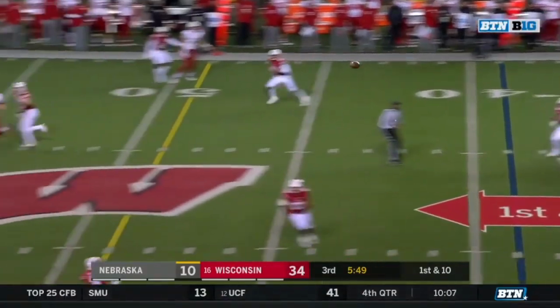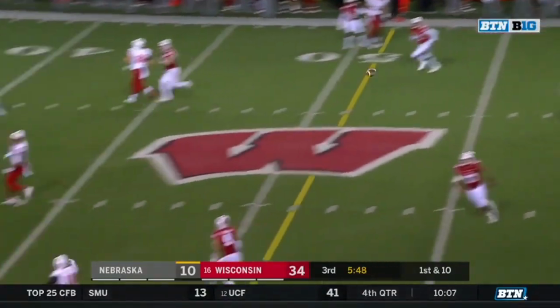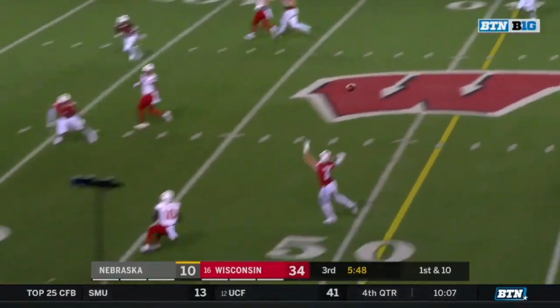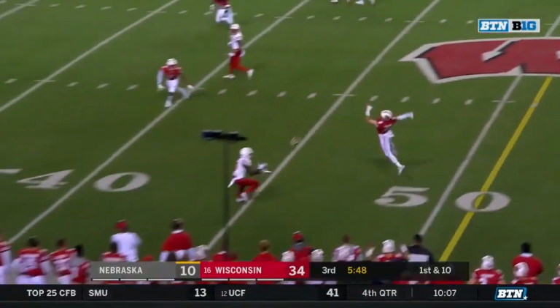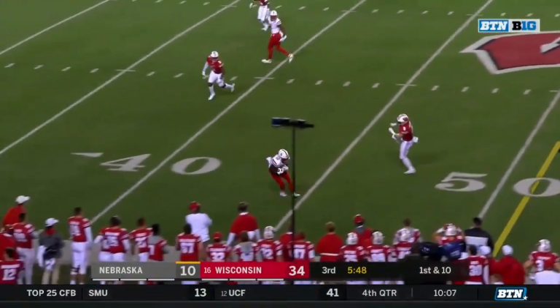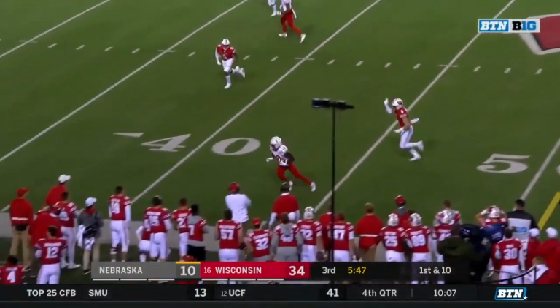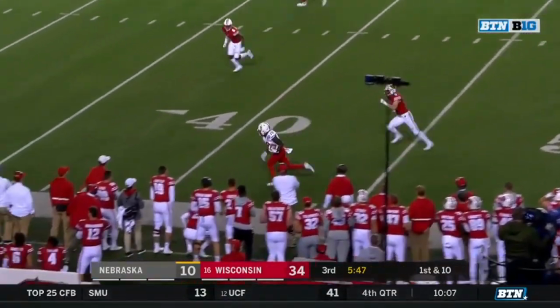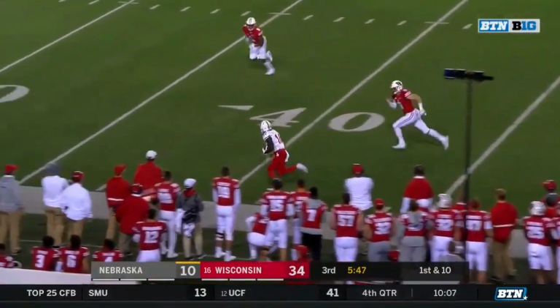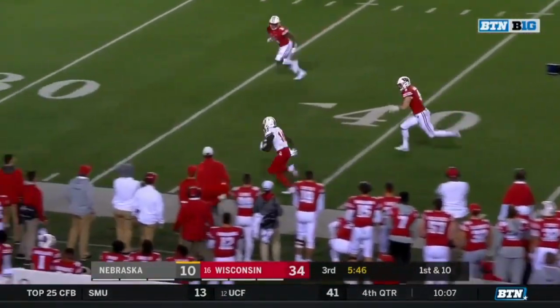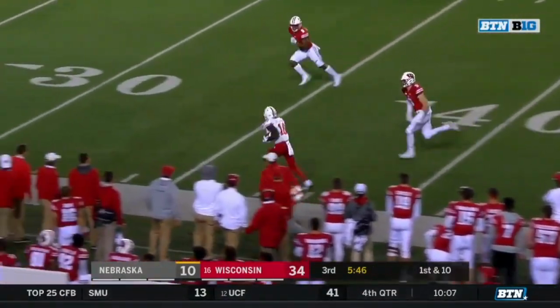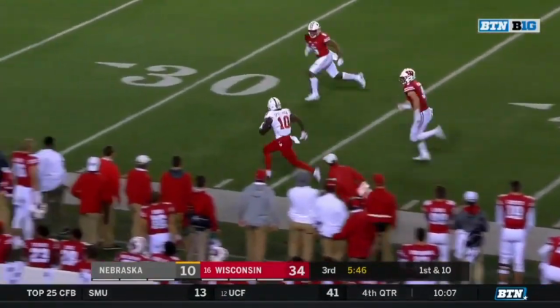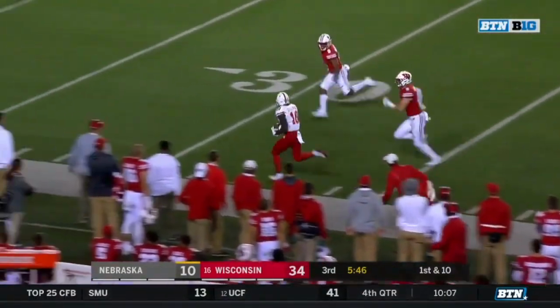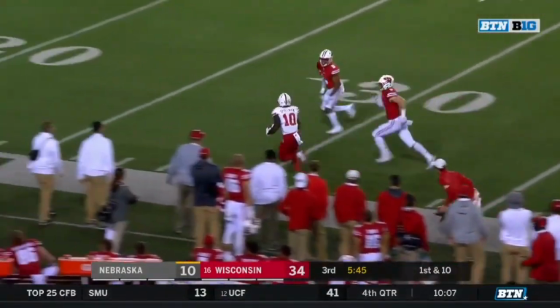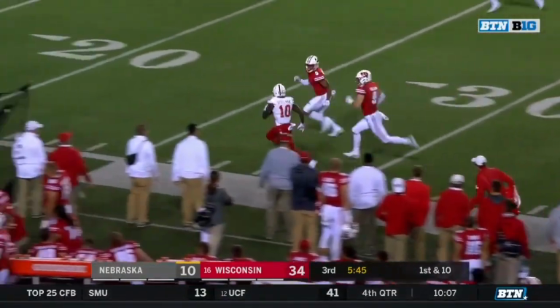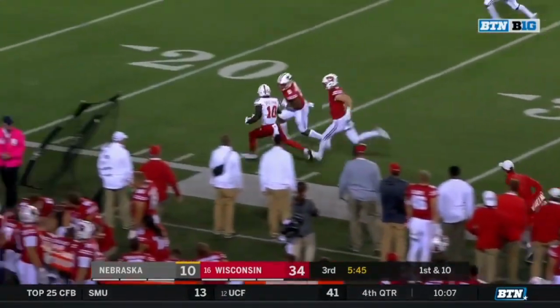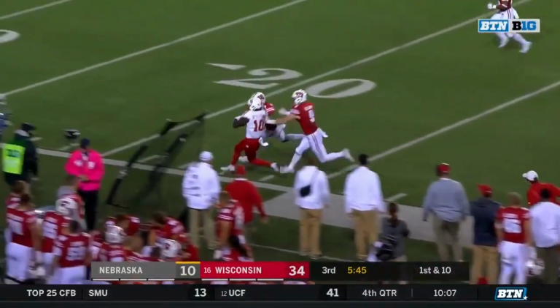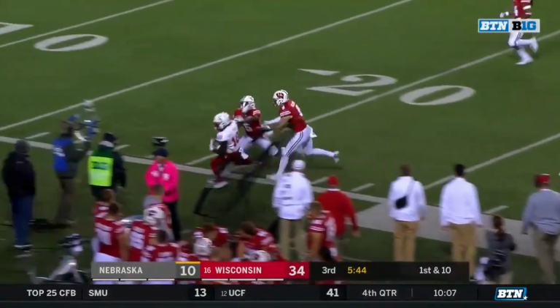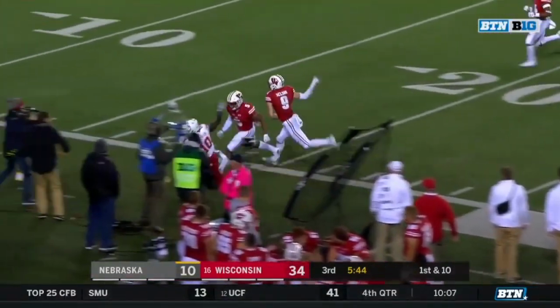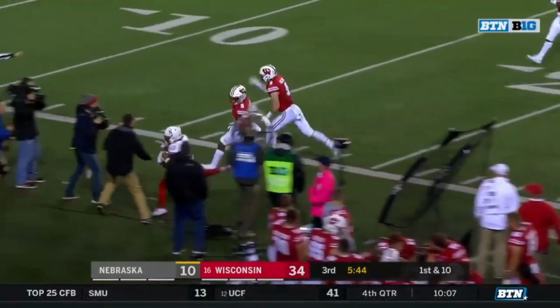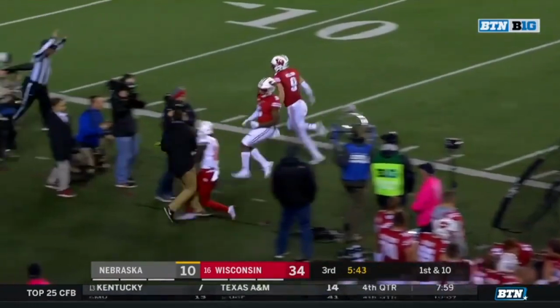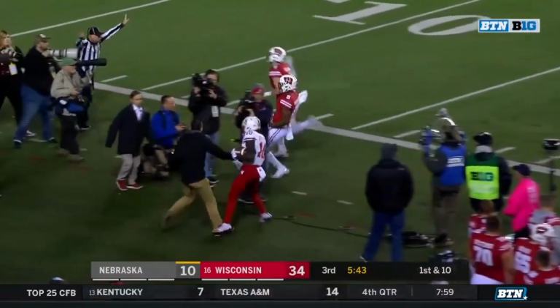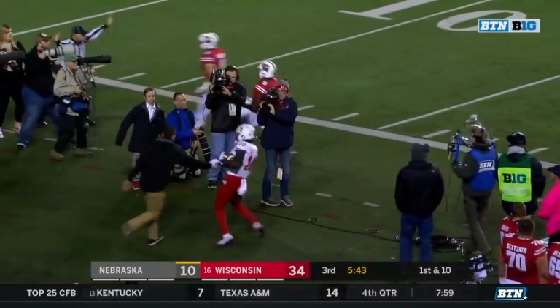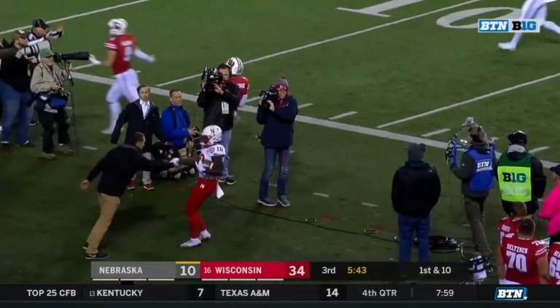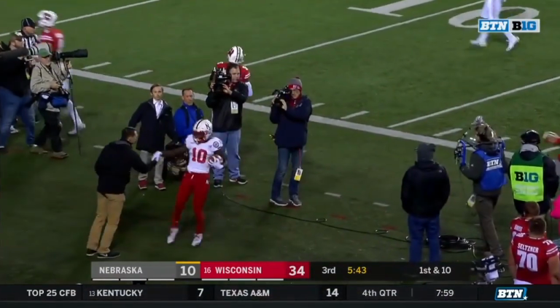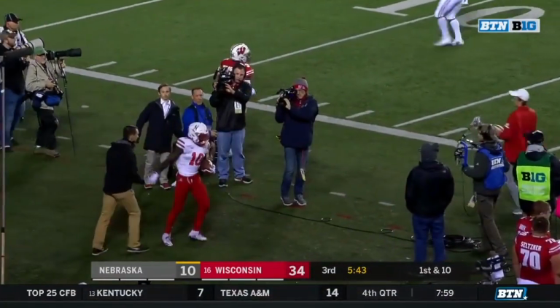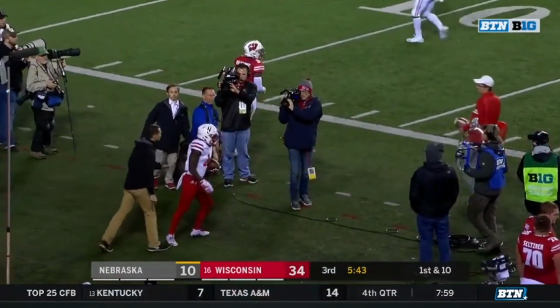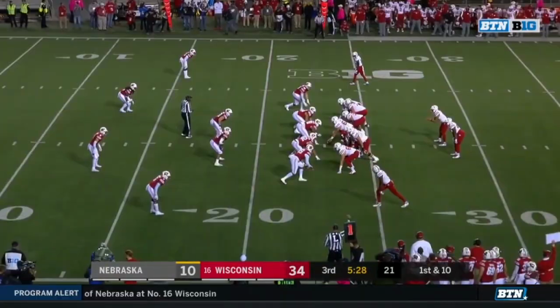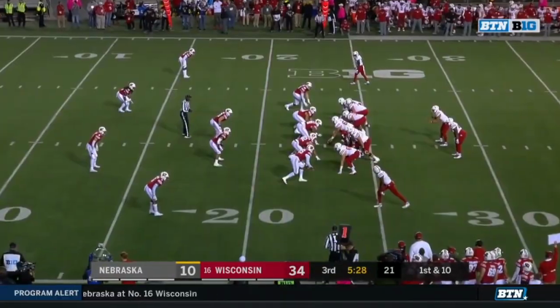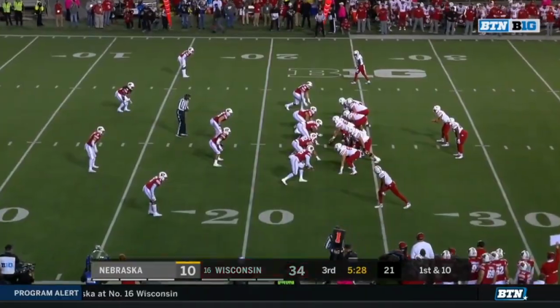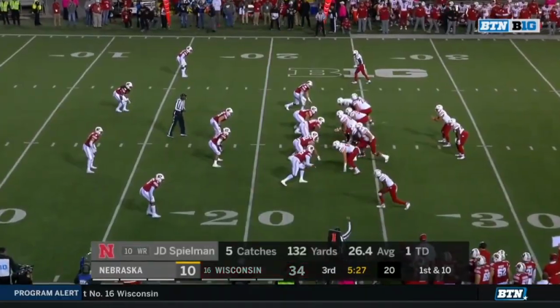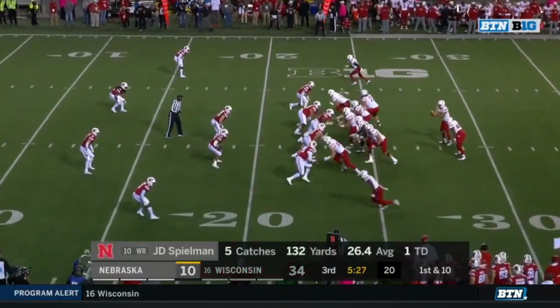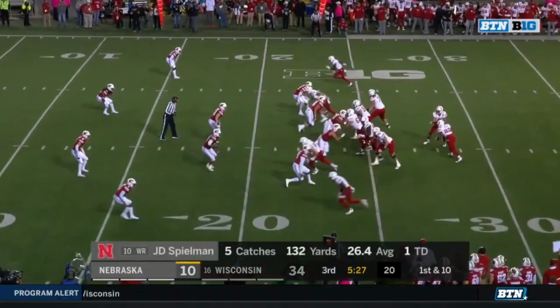Martinez — Spielman open down the sideline. J.D. Spielman, another big game, all the way down — got past Scott Nelson.